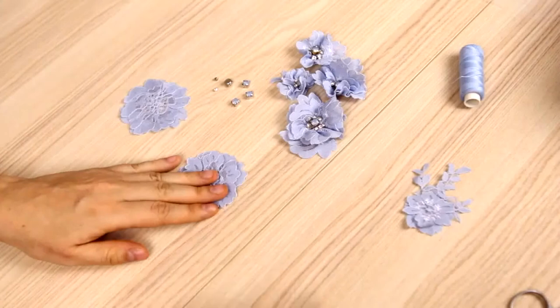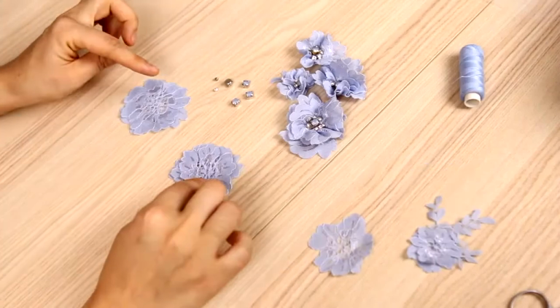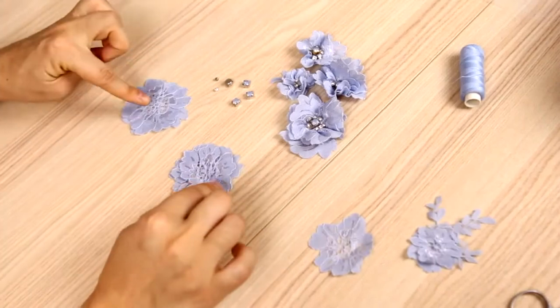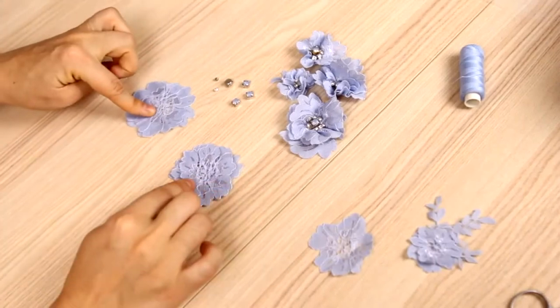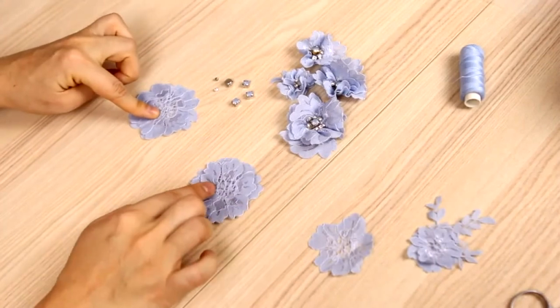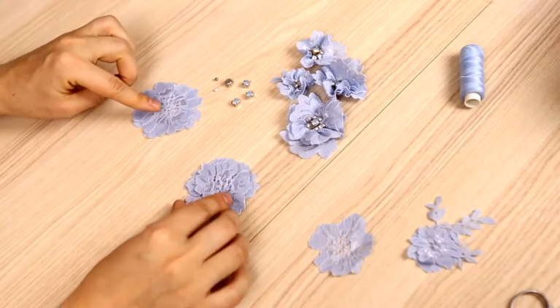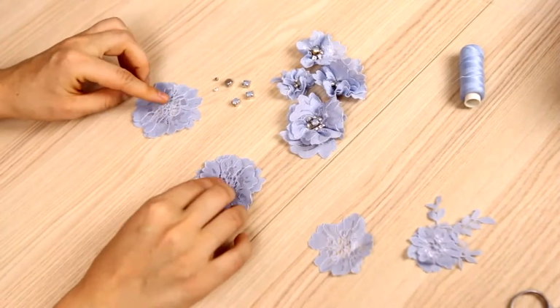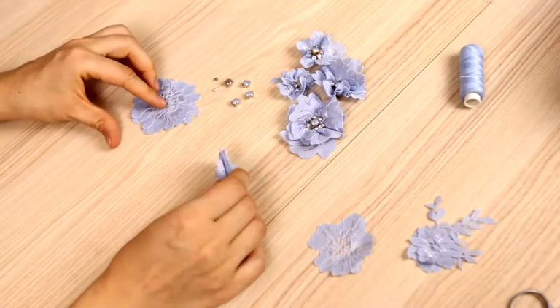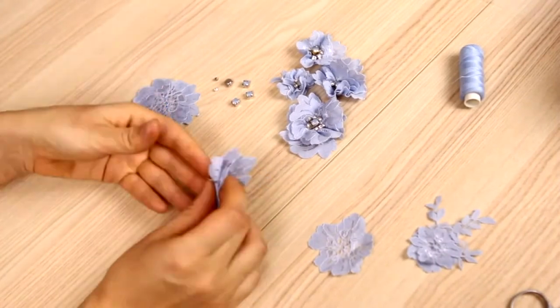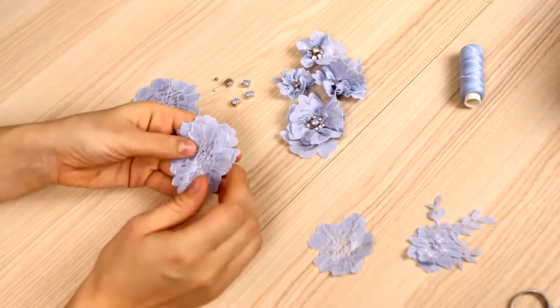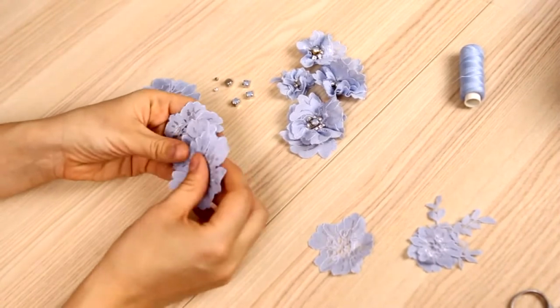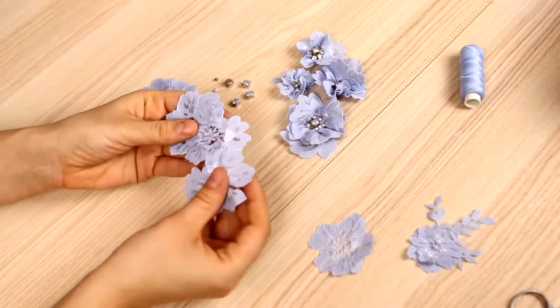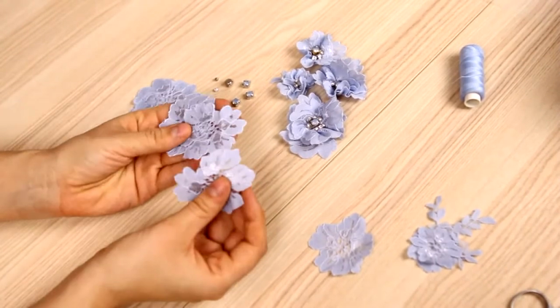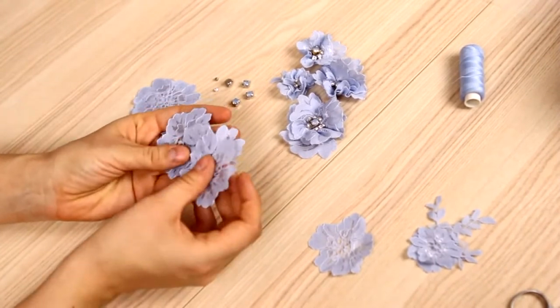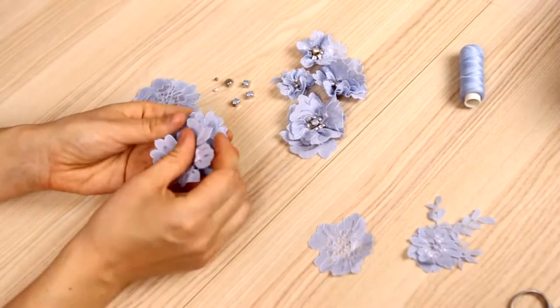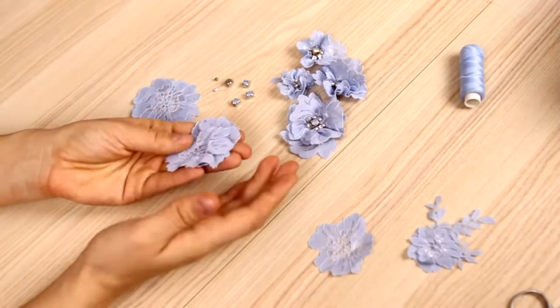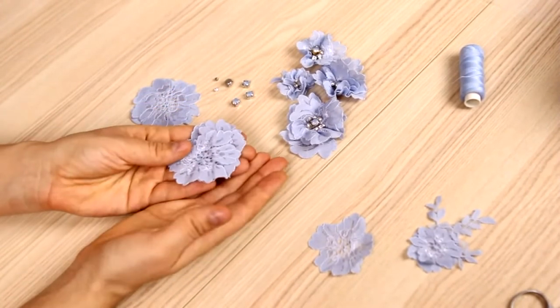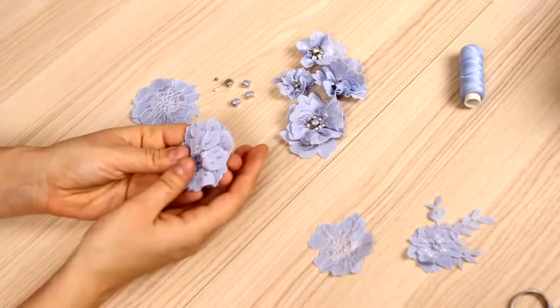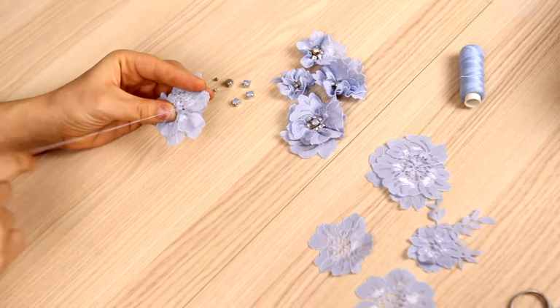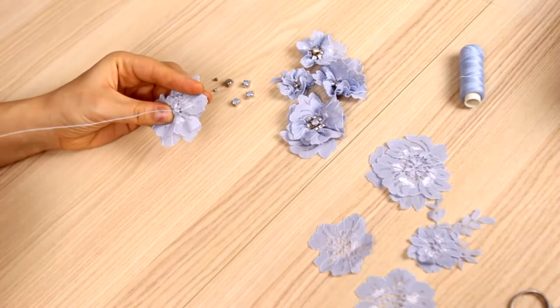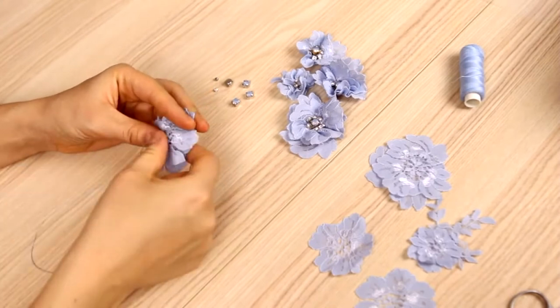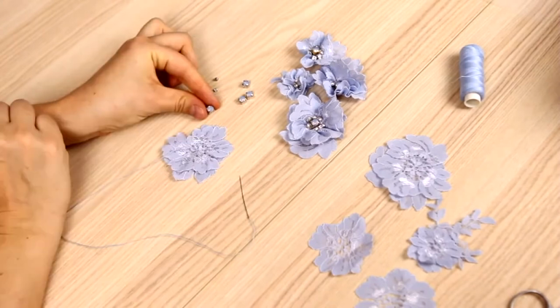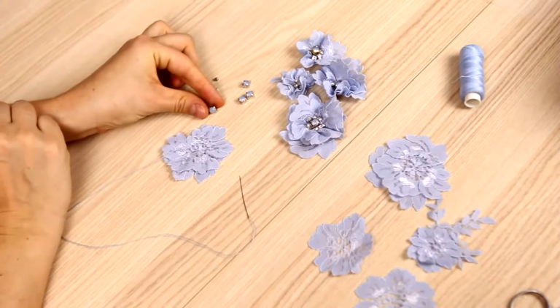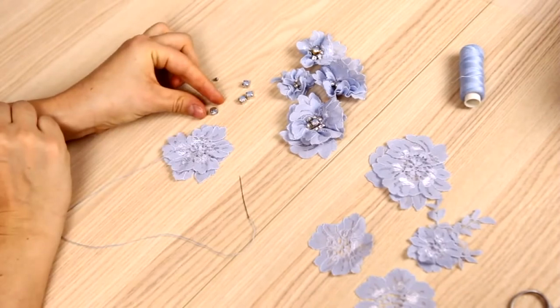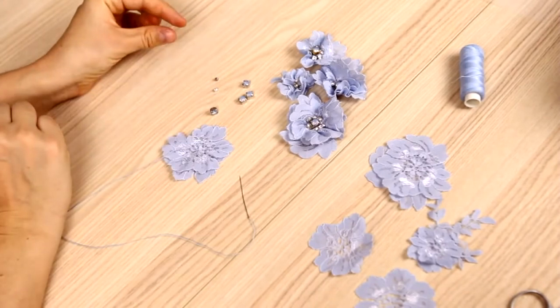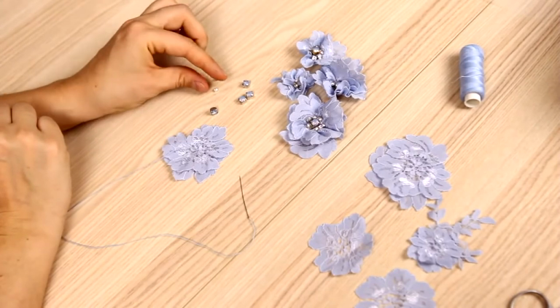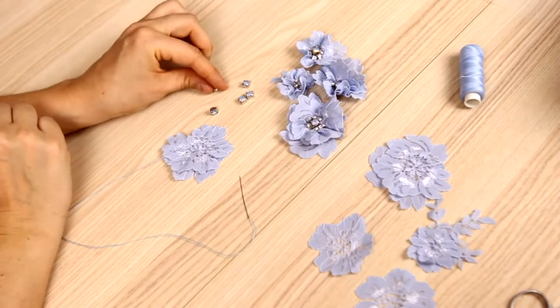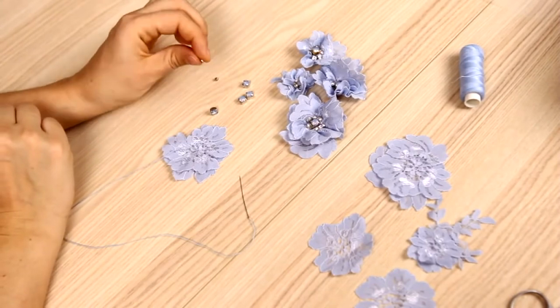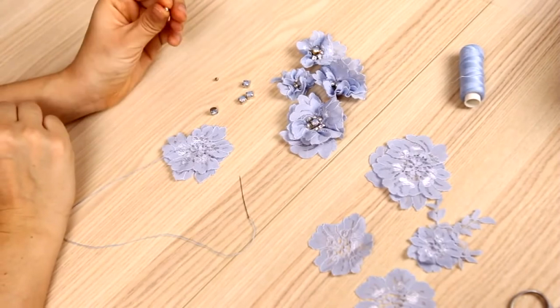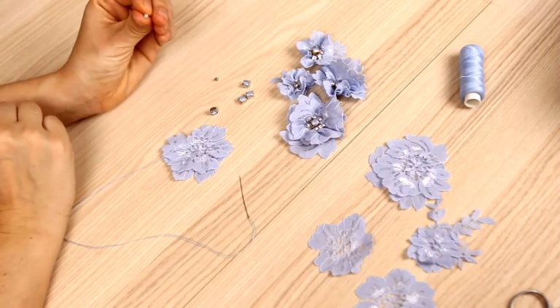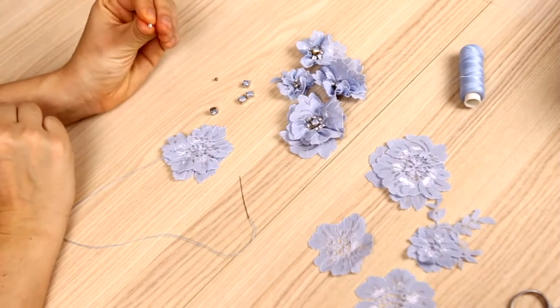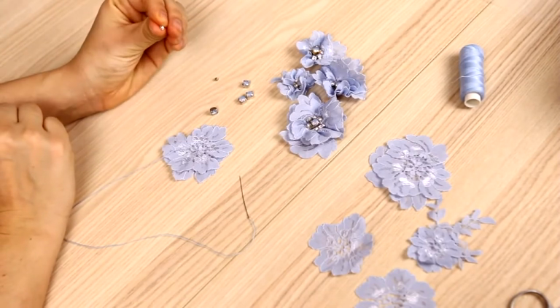For one 3D flower, we'll need two or three flat flowers. I'll use the crystals 6mm, 3mm, and 4mm.